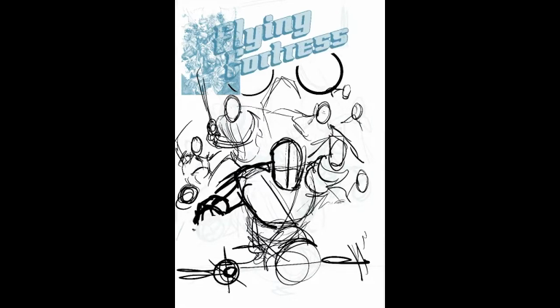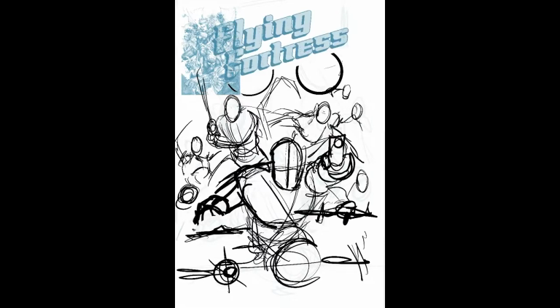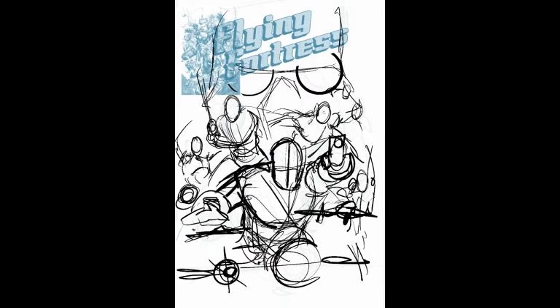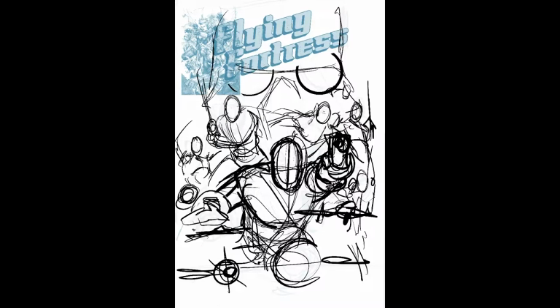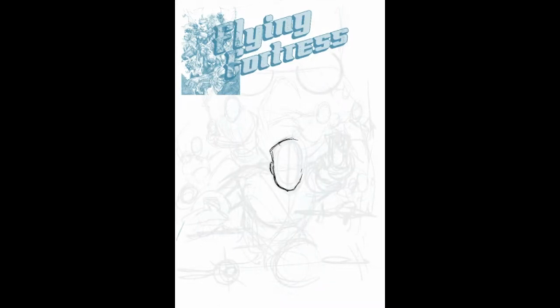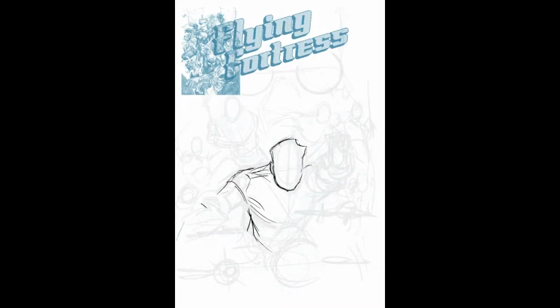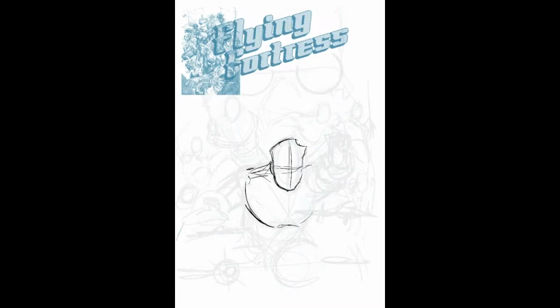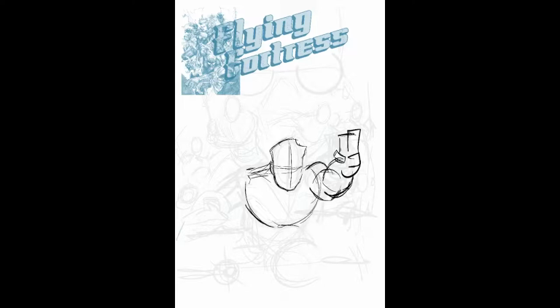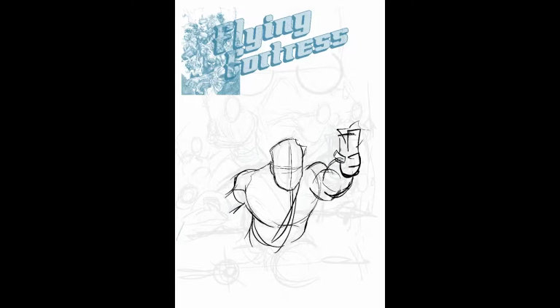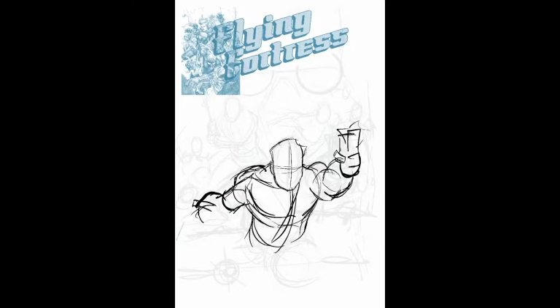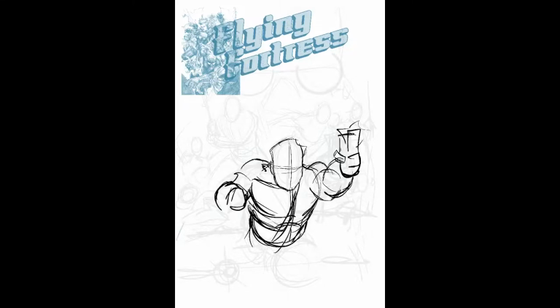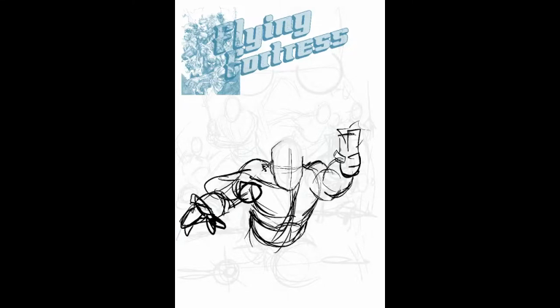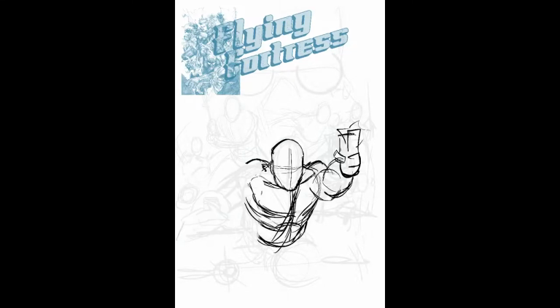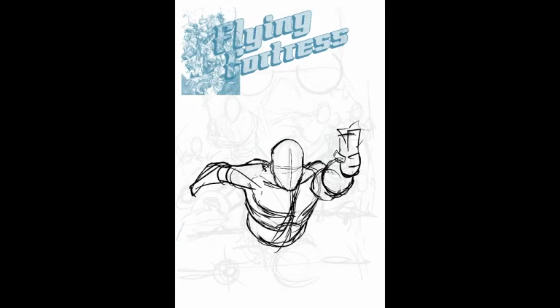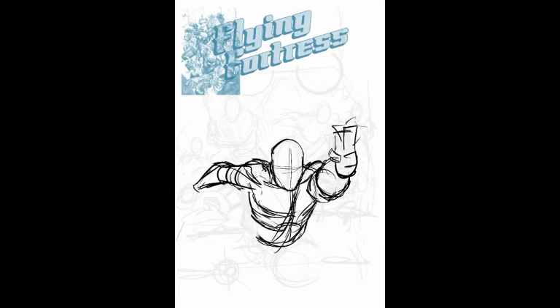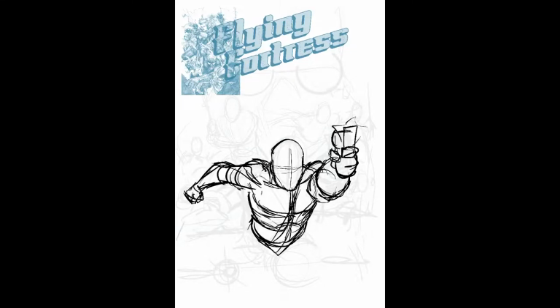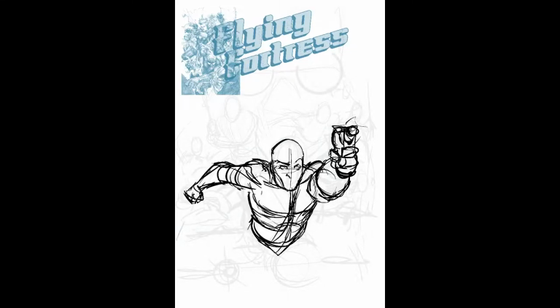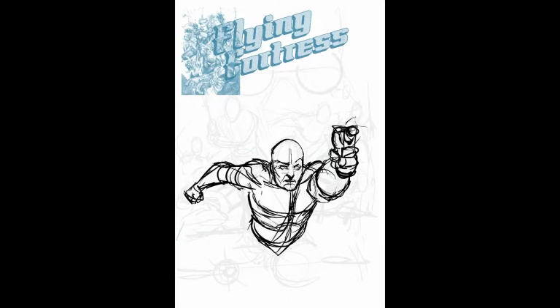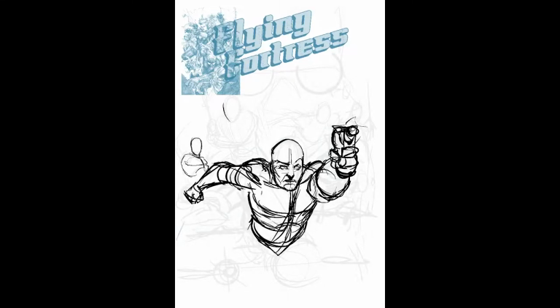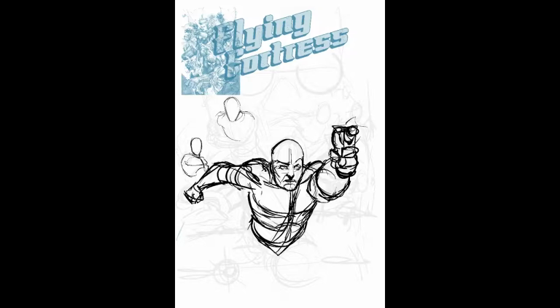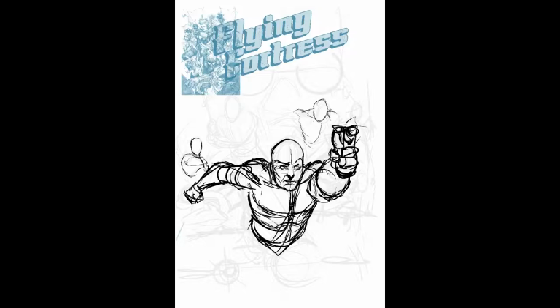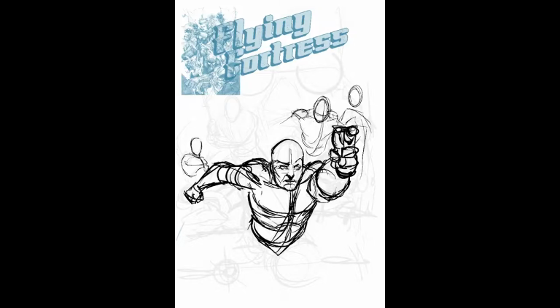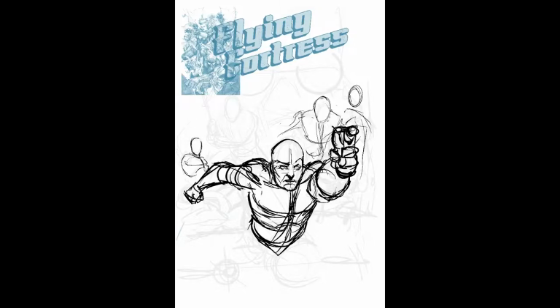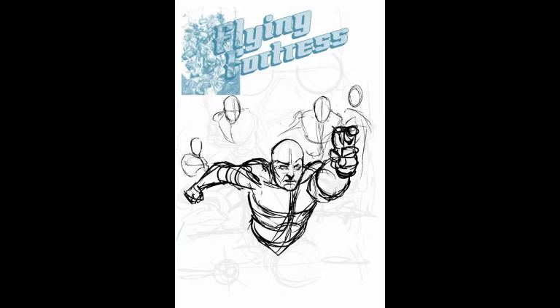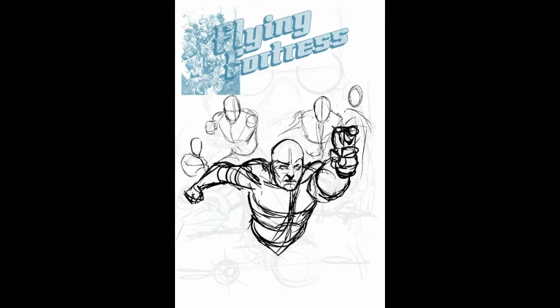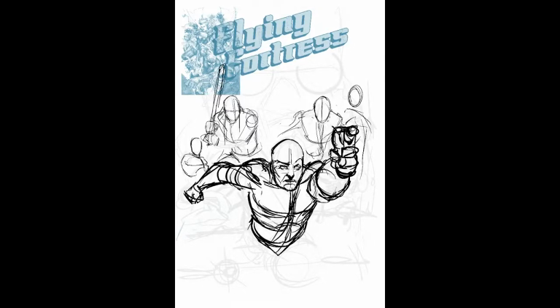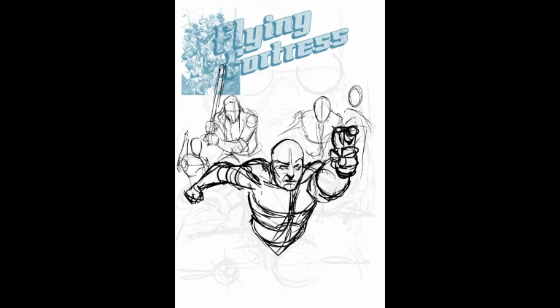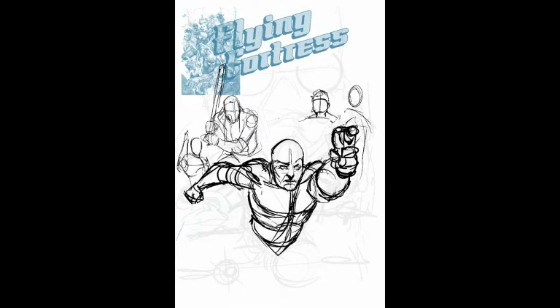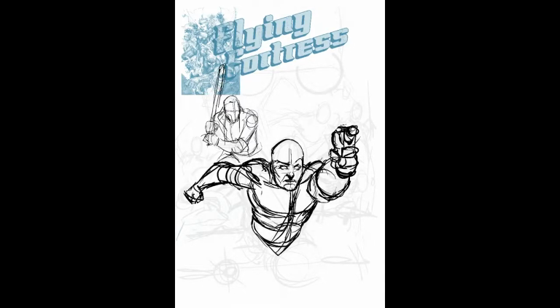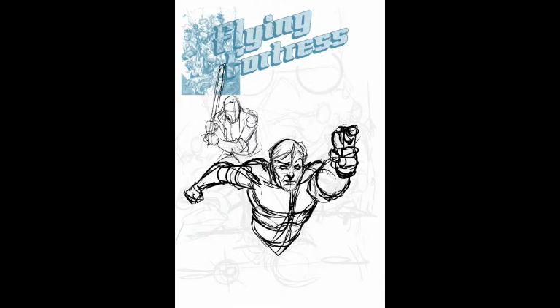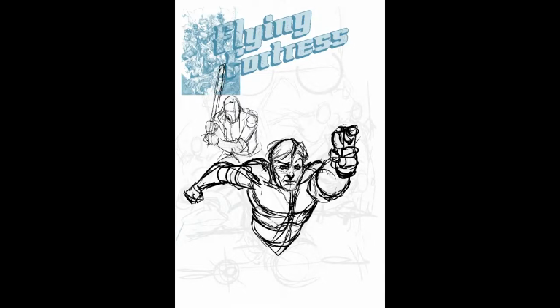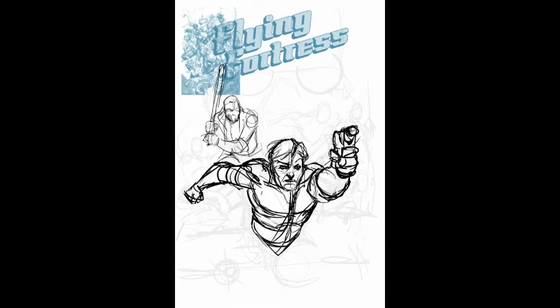This time it's the Flying Fortress cover artwork that I put together for the Flying Fortress Remastered Indiegogo, which is currently live on Indiegogo. Check the link in the description below and make sure you back it.